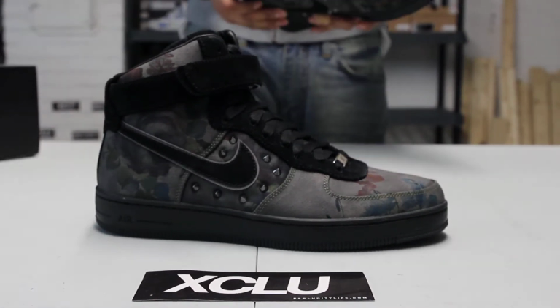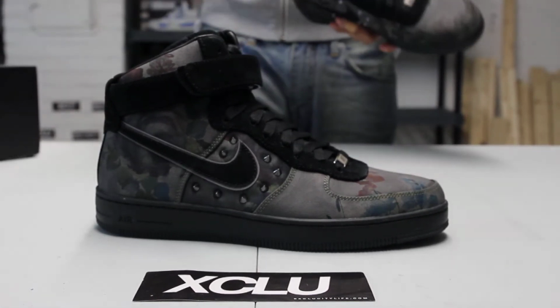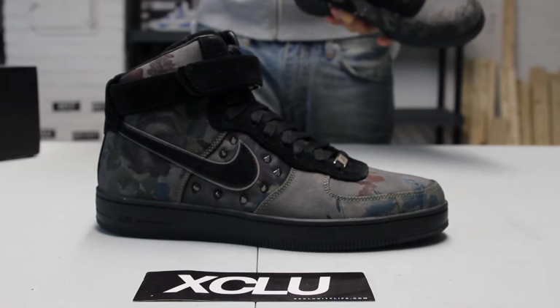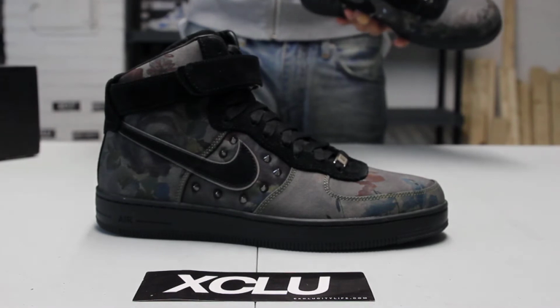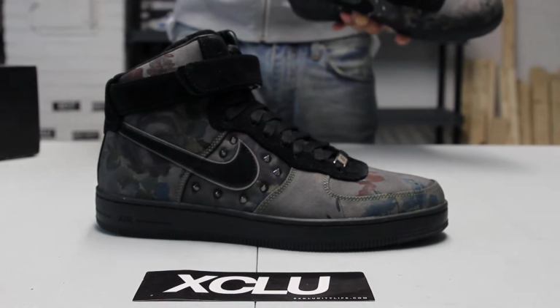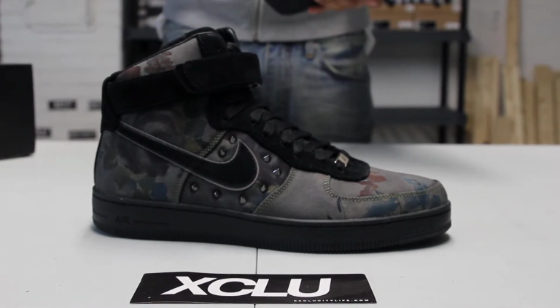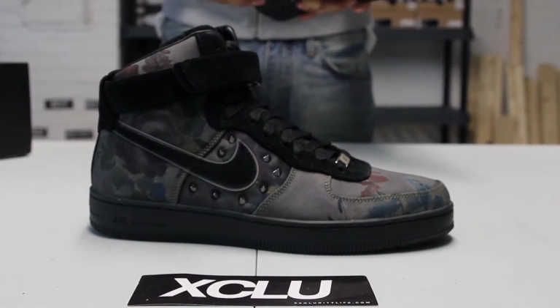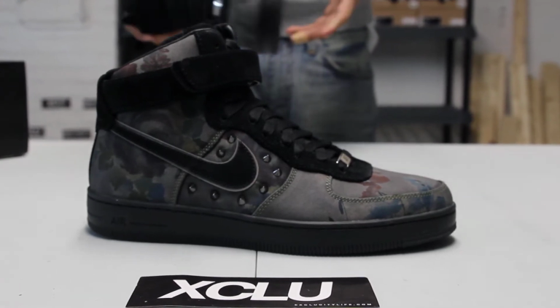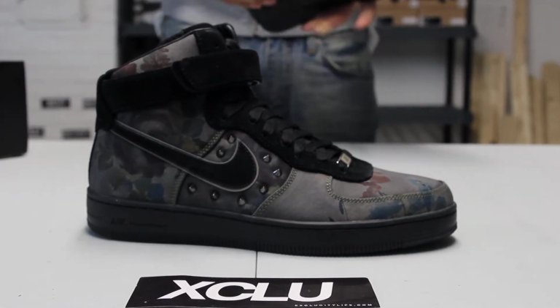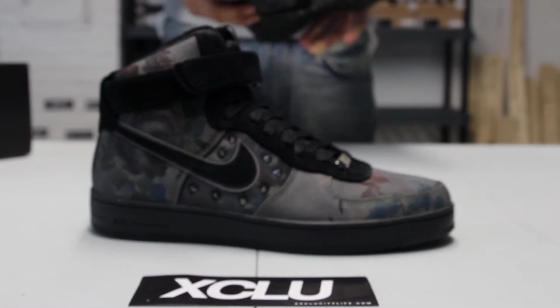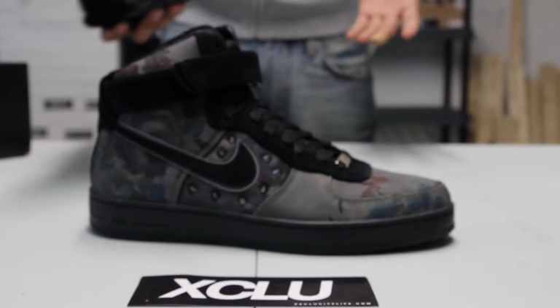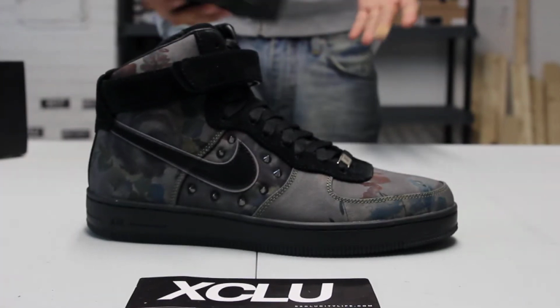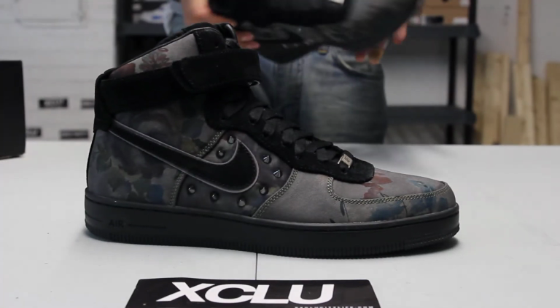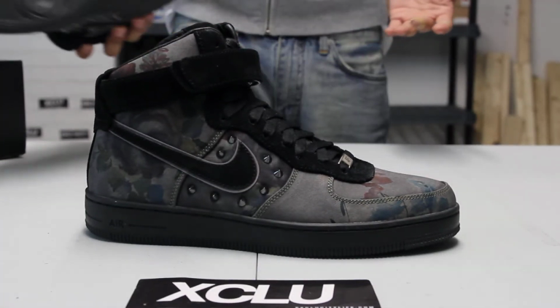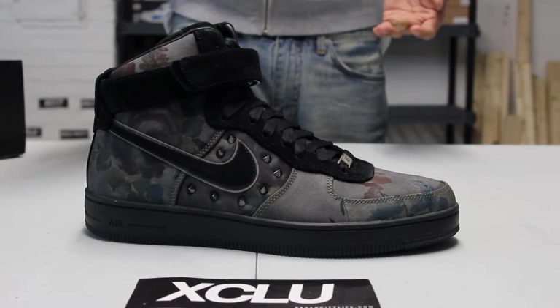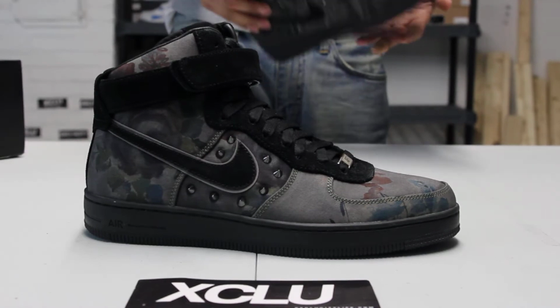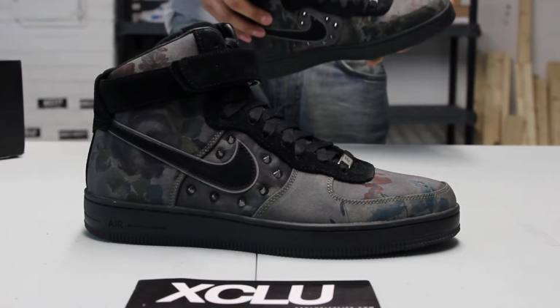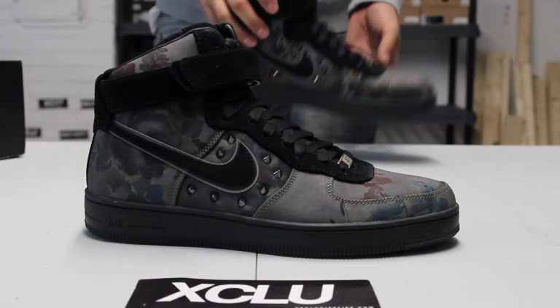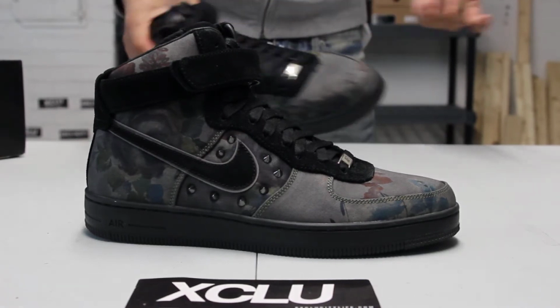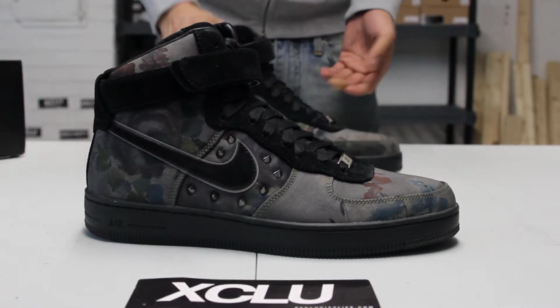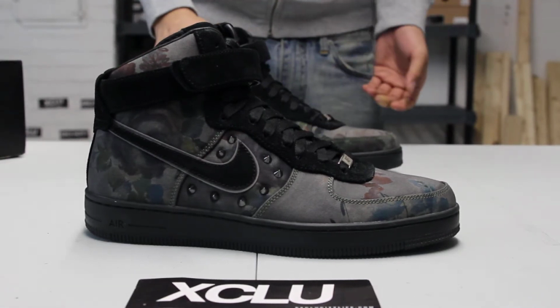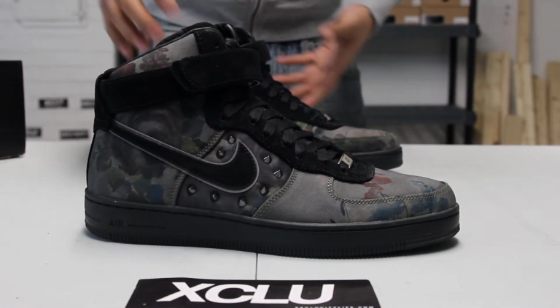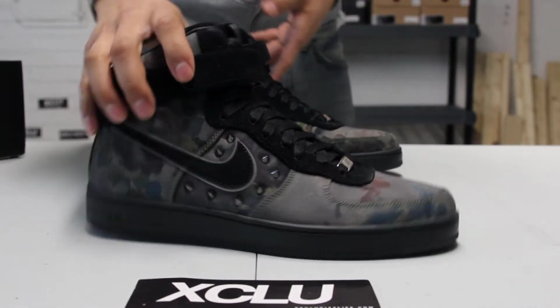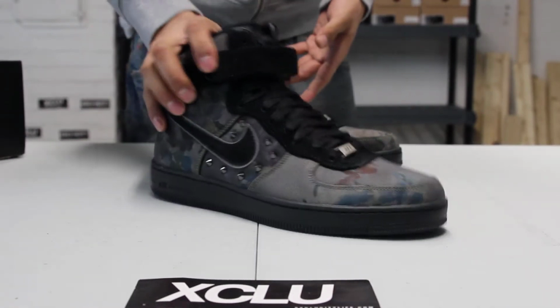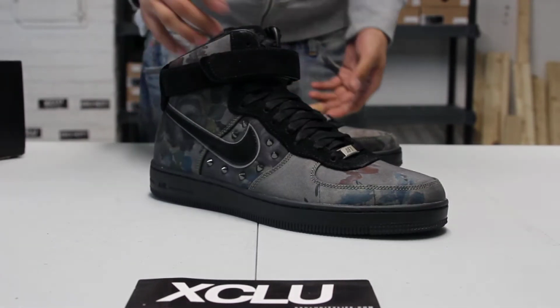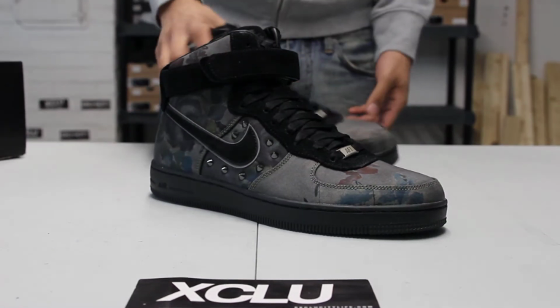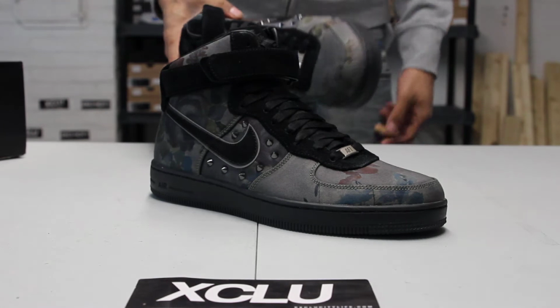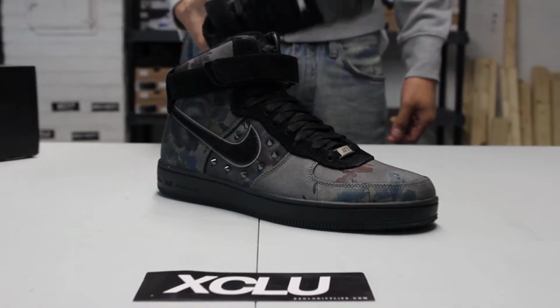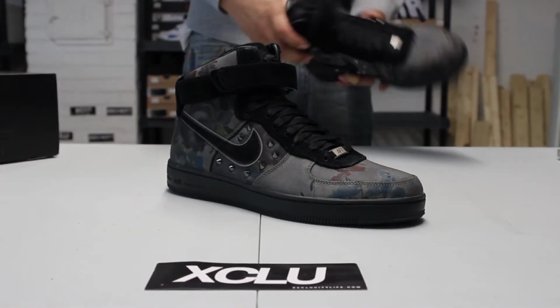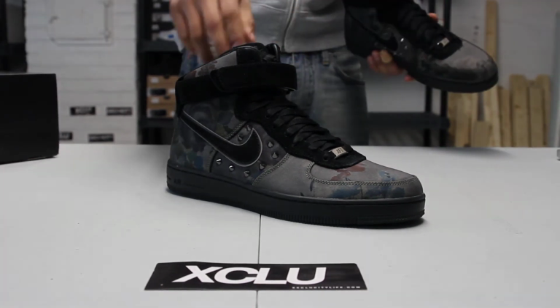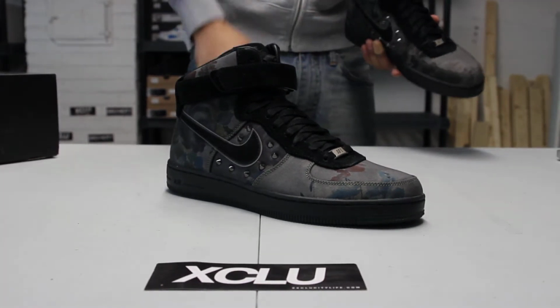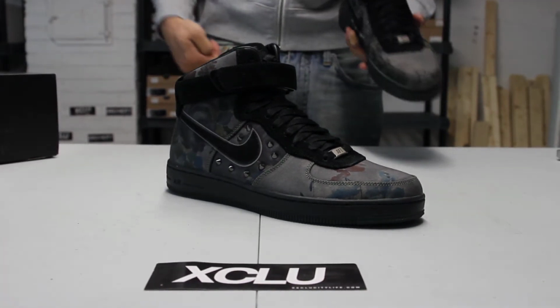If you check out the history of their collabs with Nike, you'll see a lot of Dunk Sky Highs, some Frees, and a lot of other shoes. So now we got a men's version of the Liberty collab.